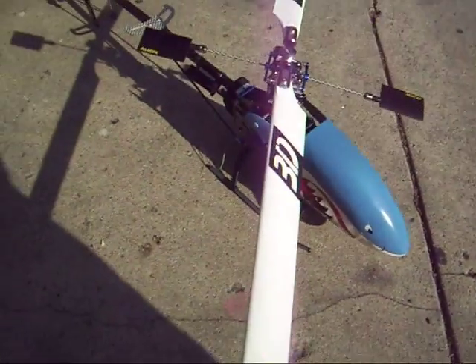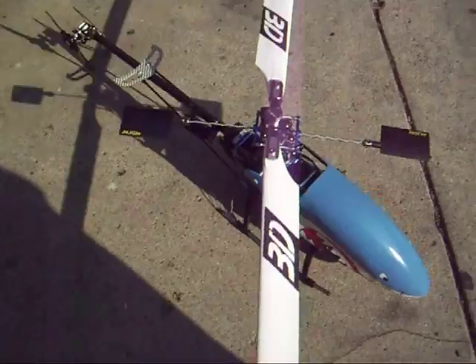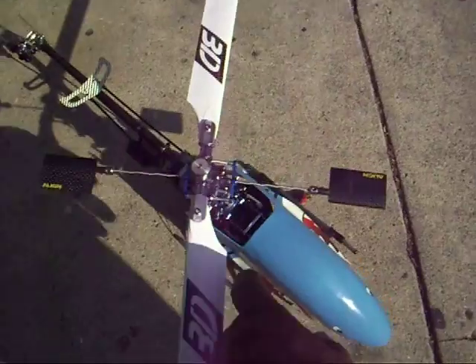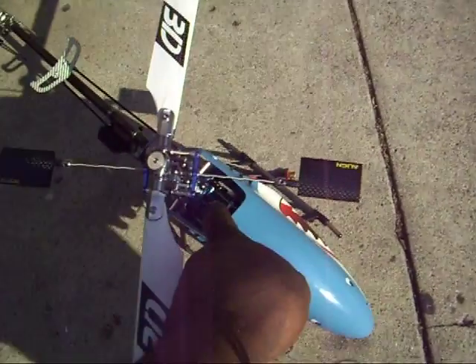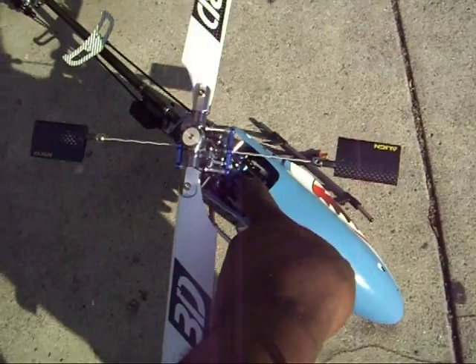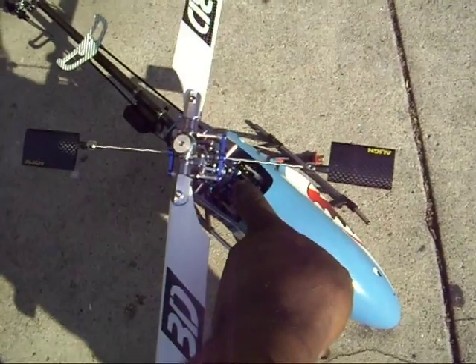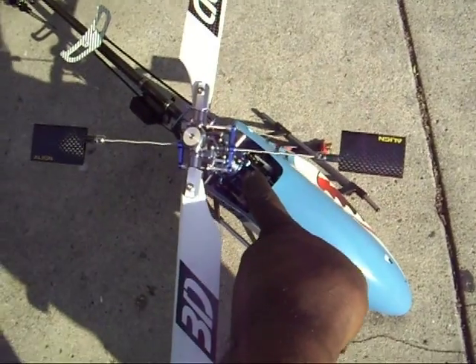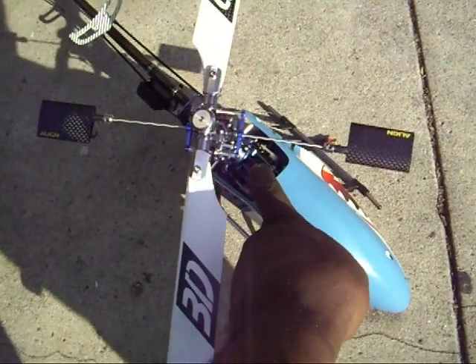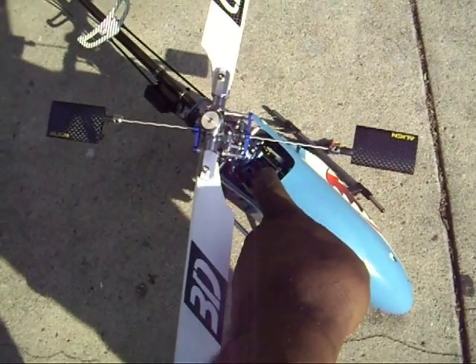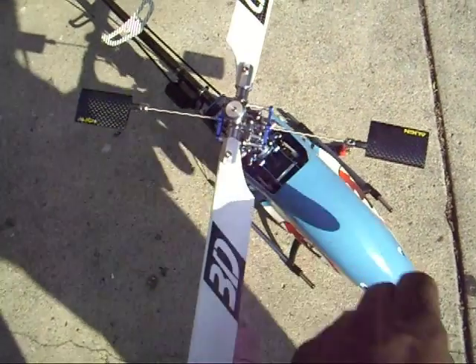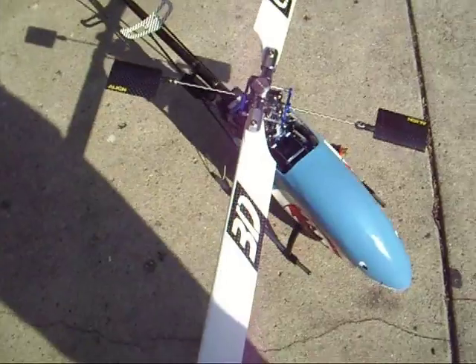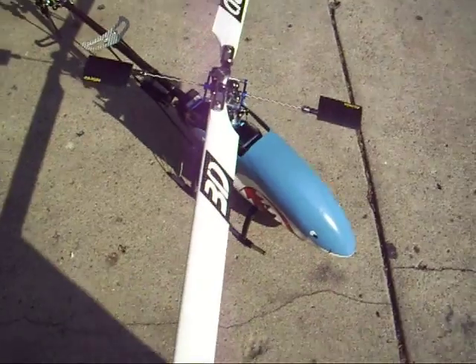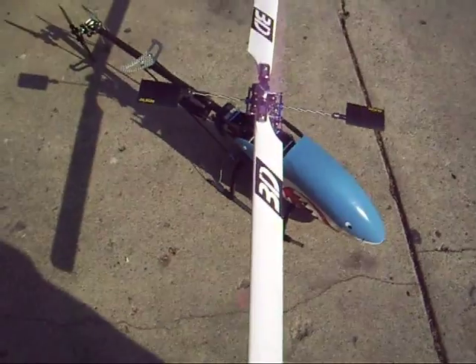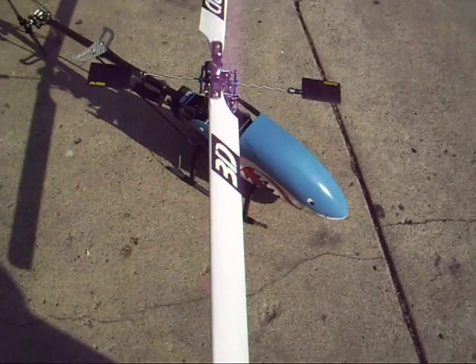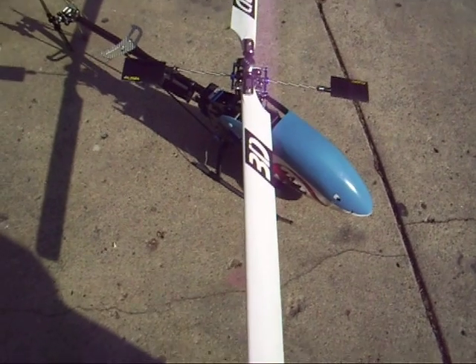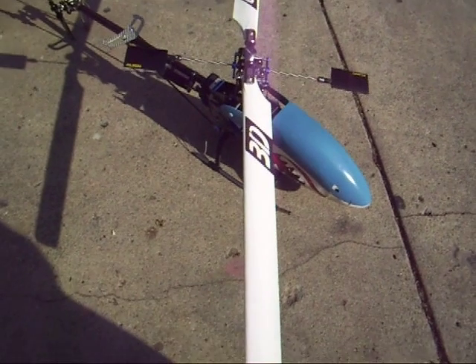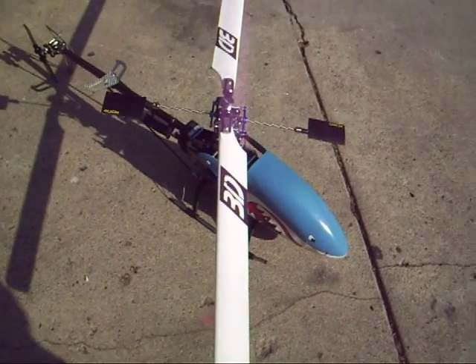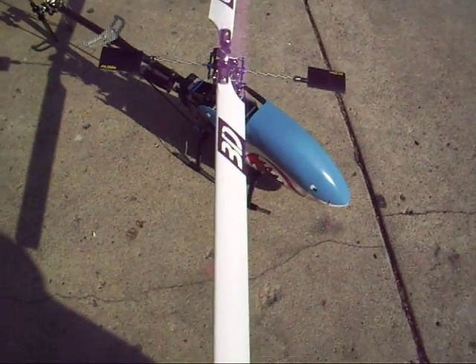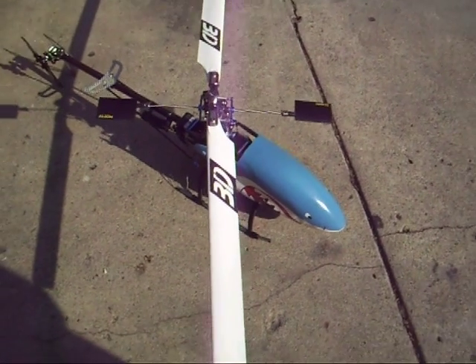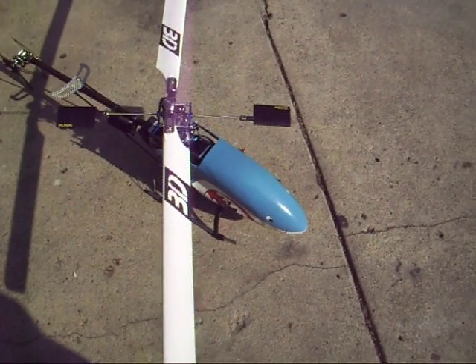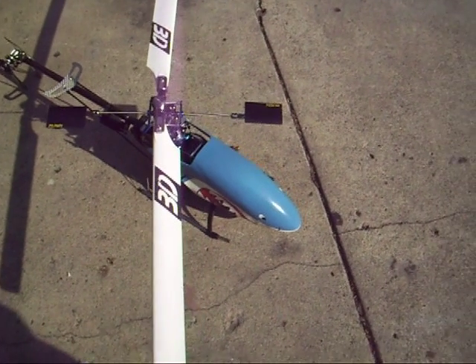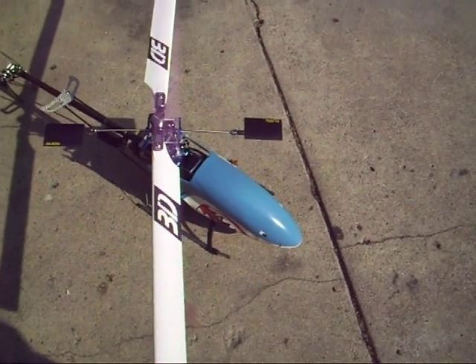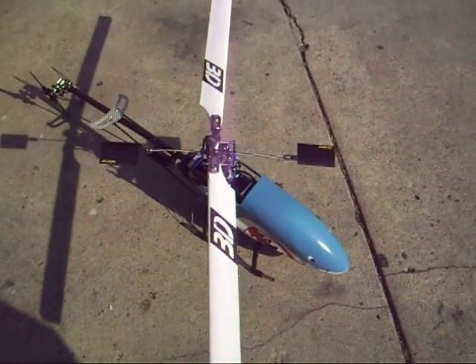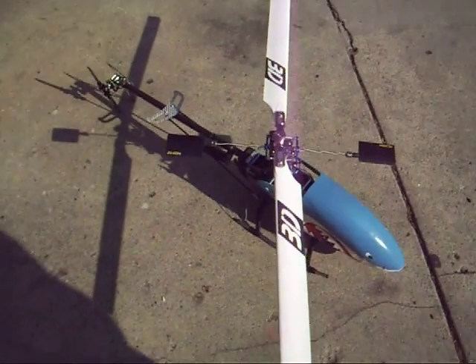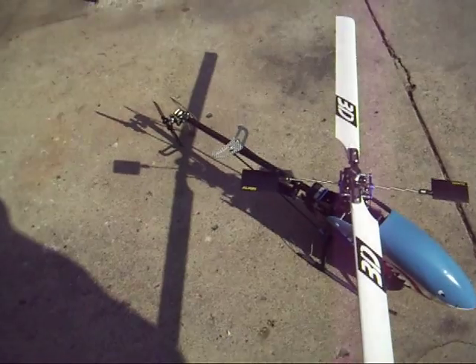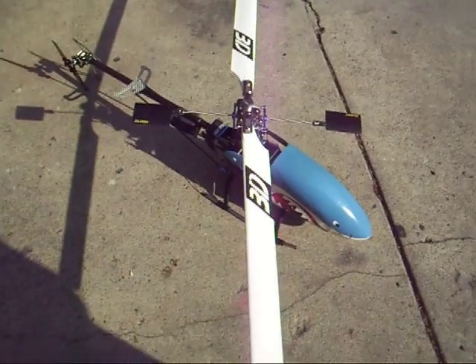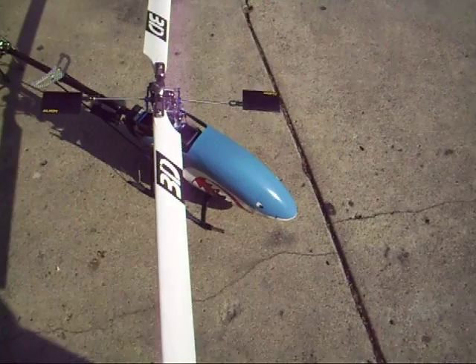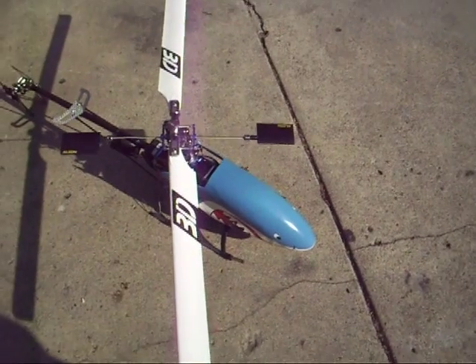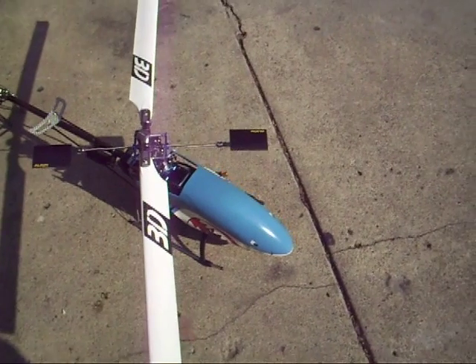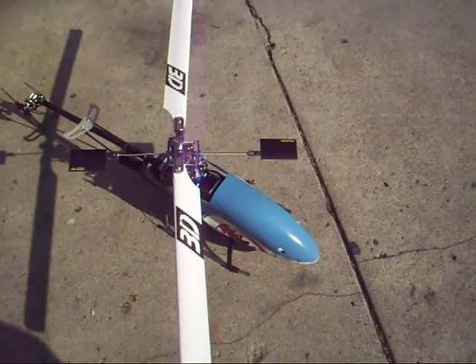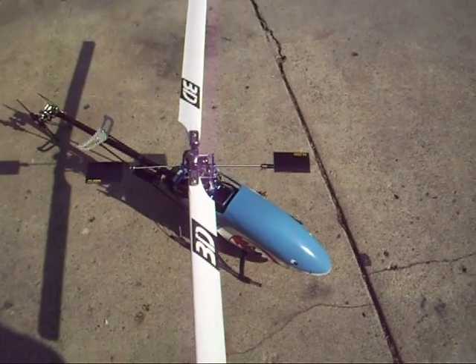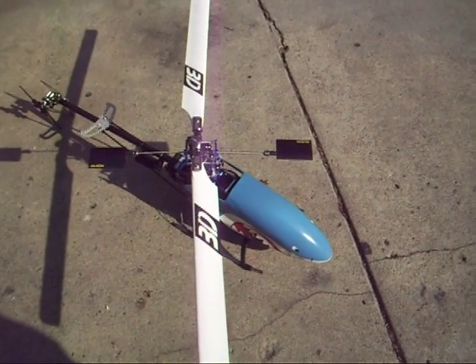And then we need some high-tech metal gear servos for the cyclic. Would you guys recommend digital? Let me know on my YouTube. Thank you.